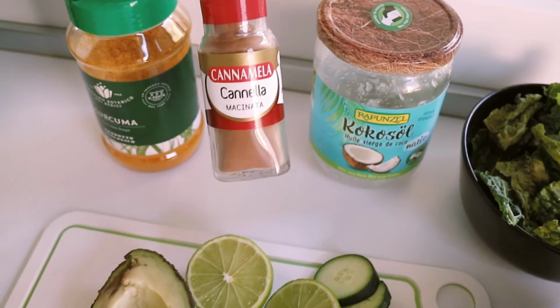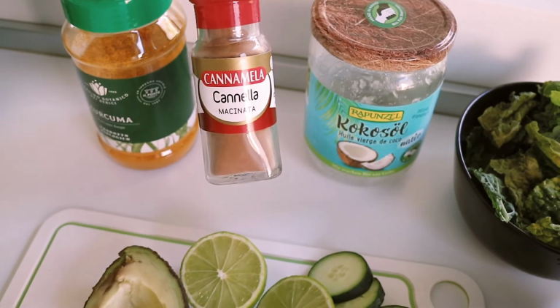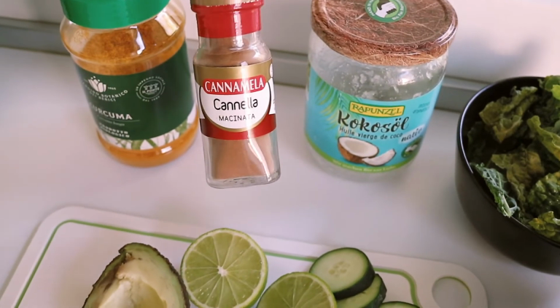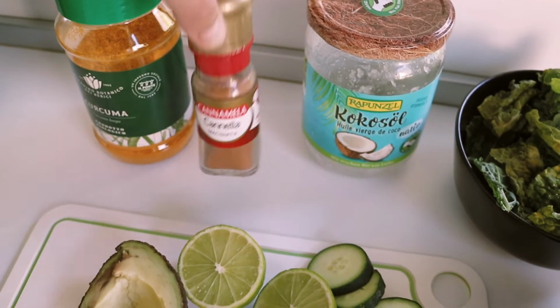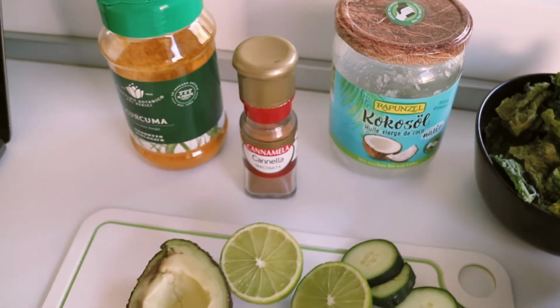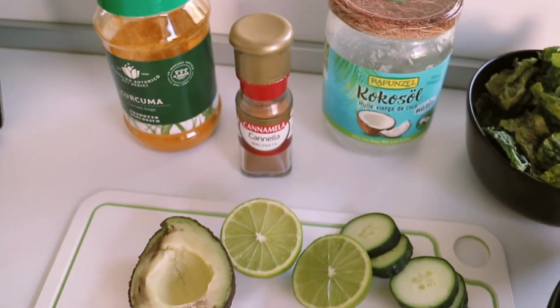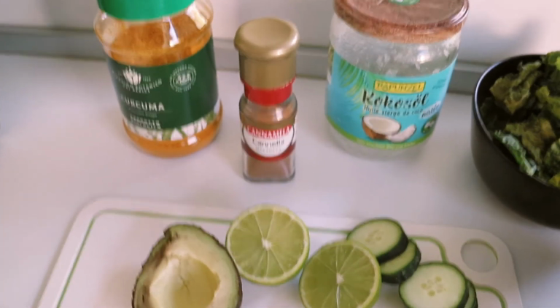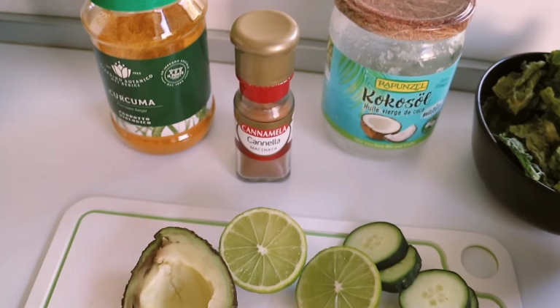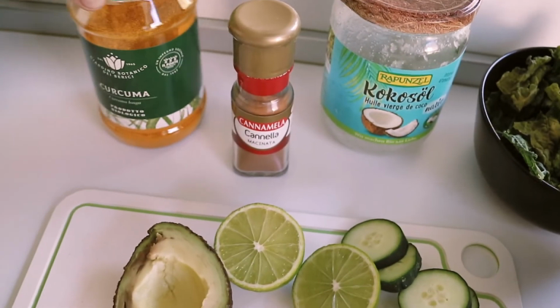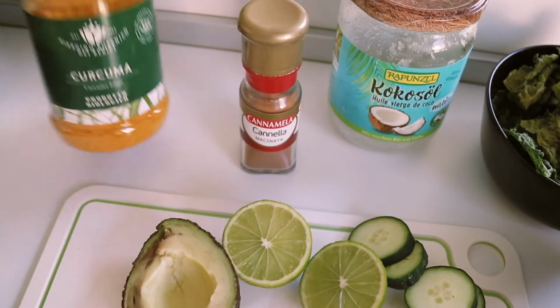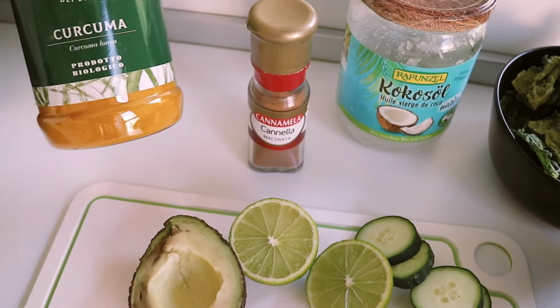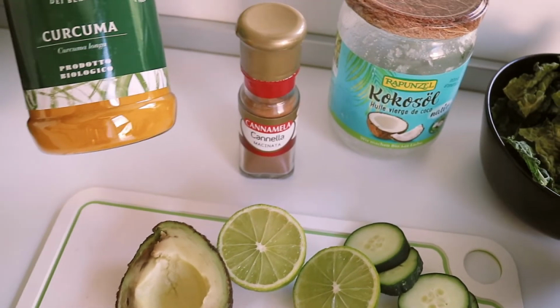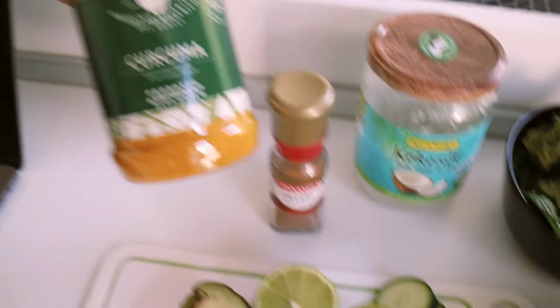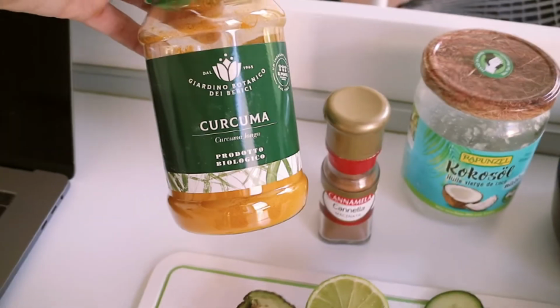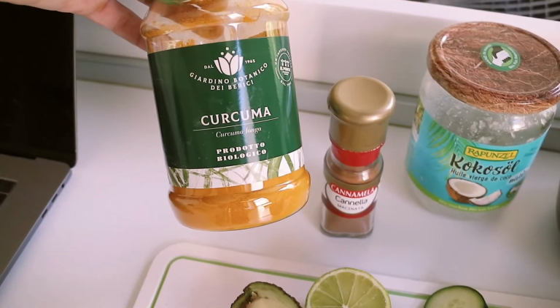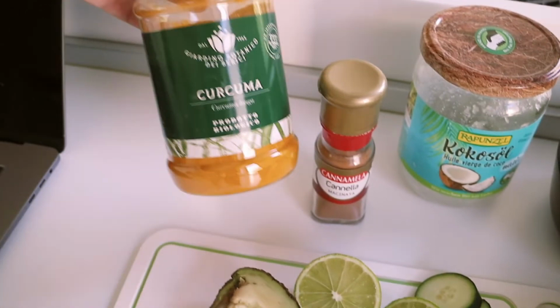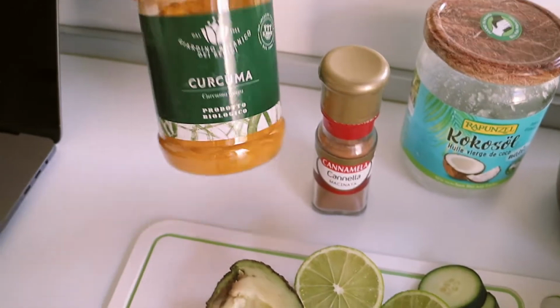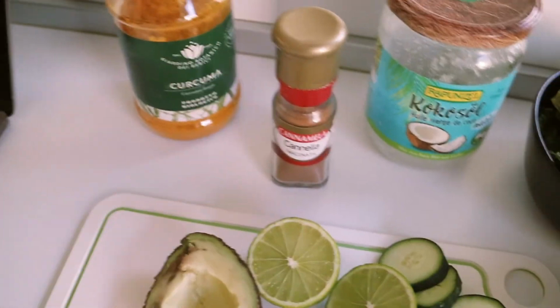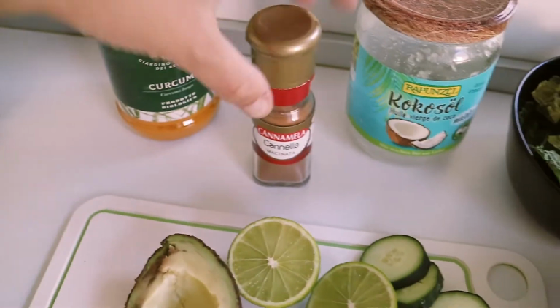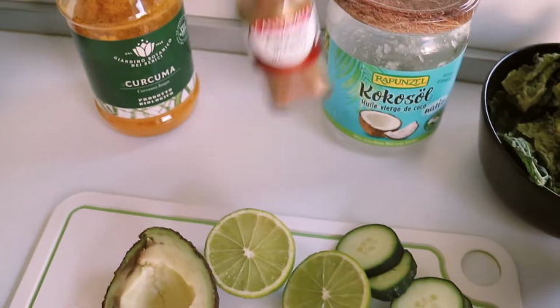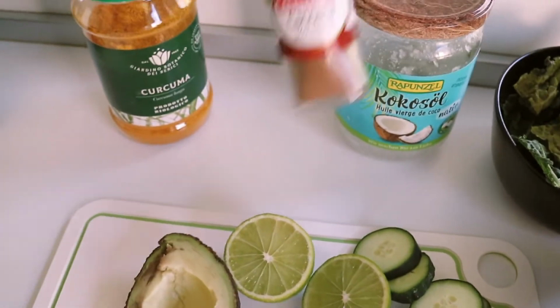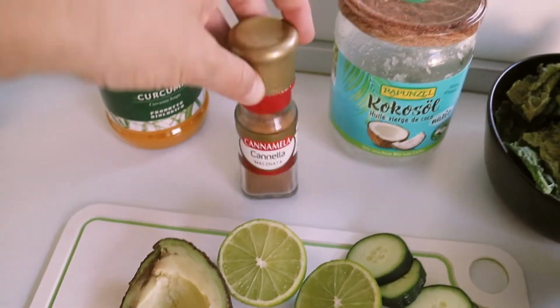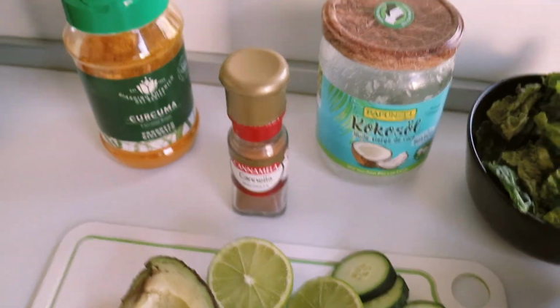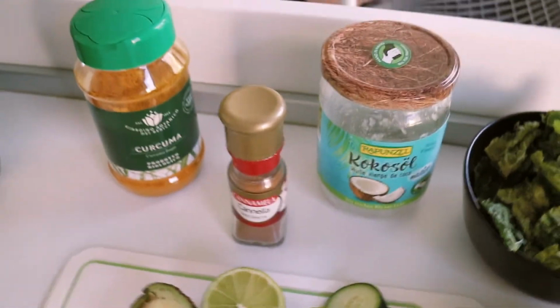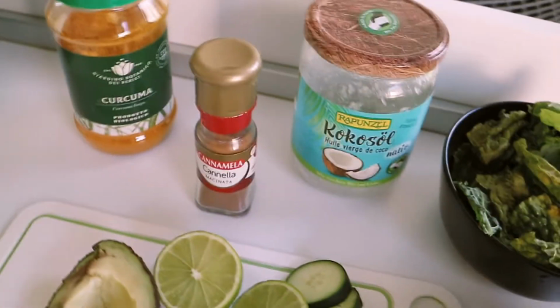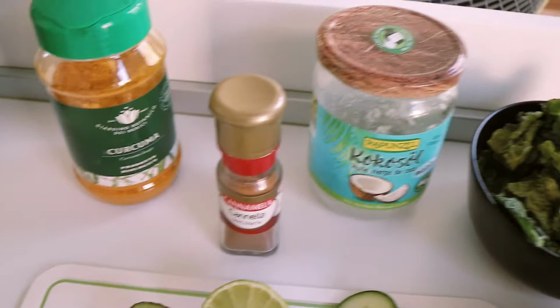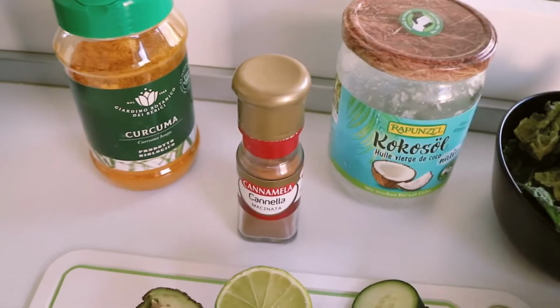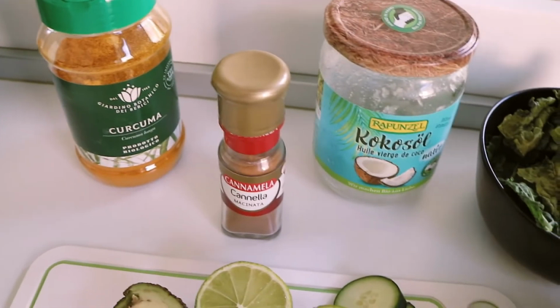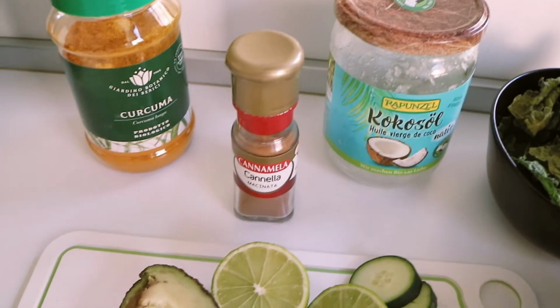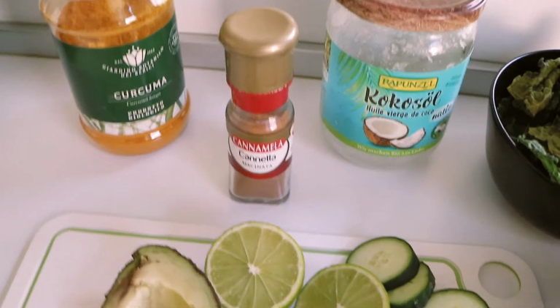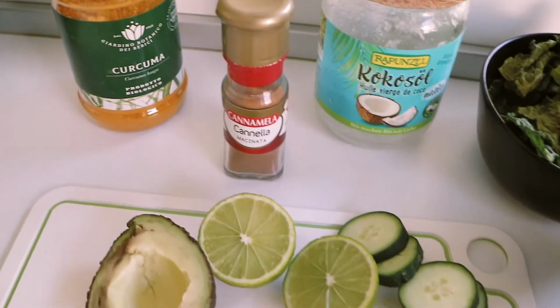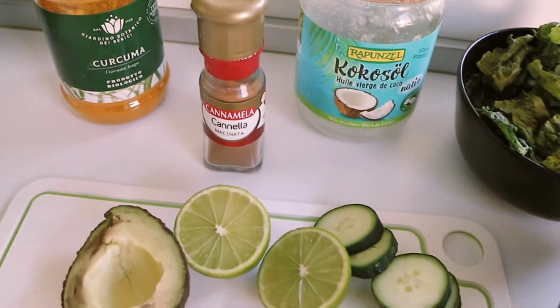Canella — what do you call that? It's so hard having everything in Italian but having to tell you in English. This is turmeric — curcuma. And this other one, I'm going to have to look it up and then I'll tell you.